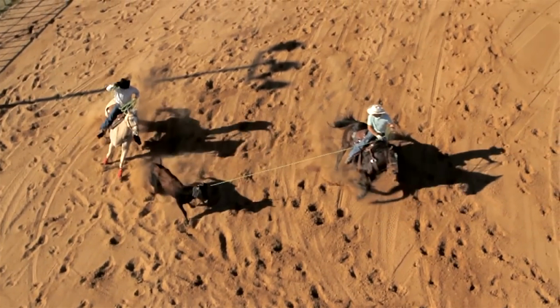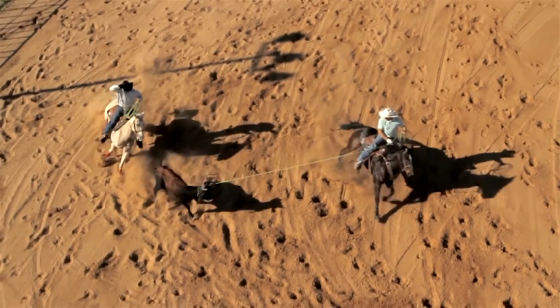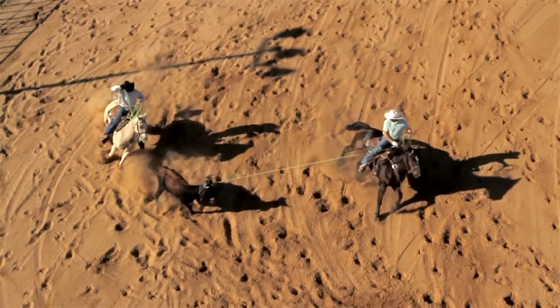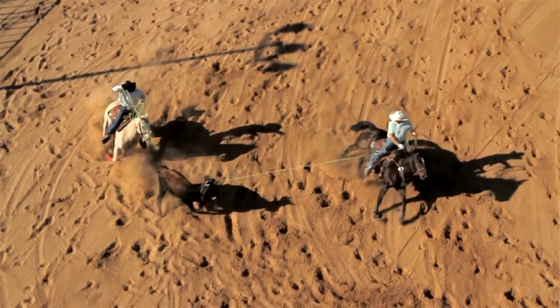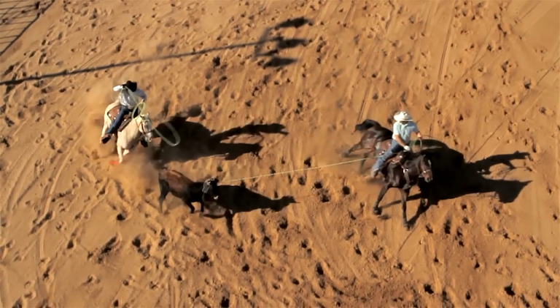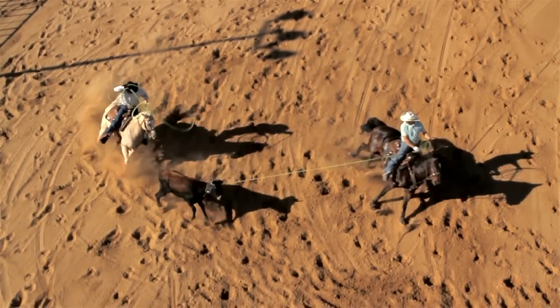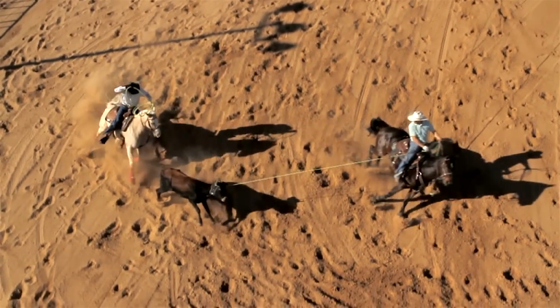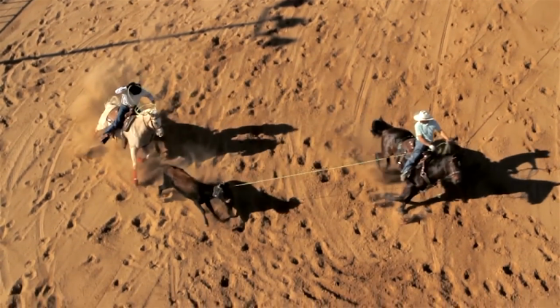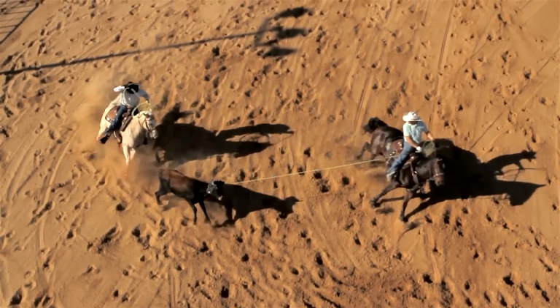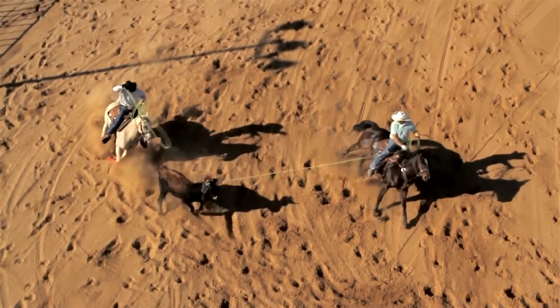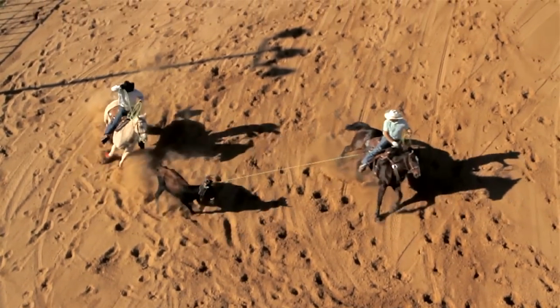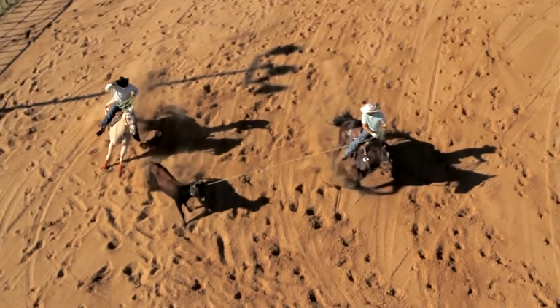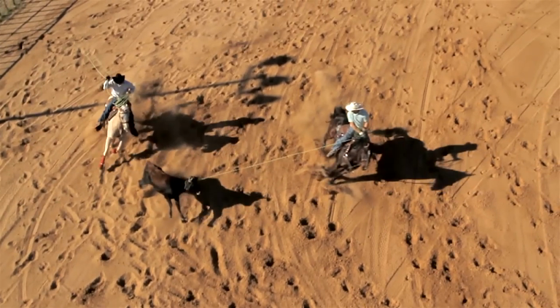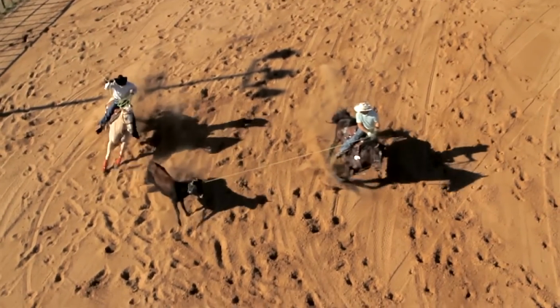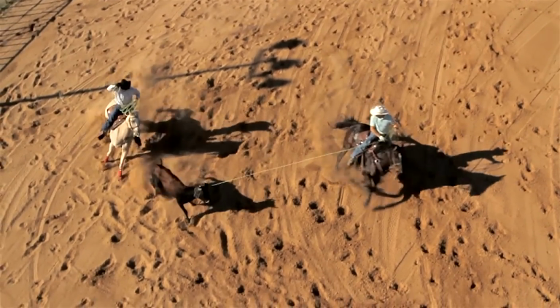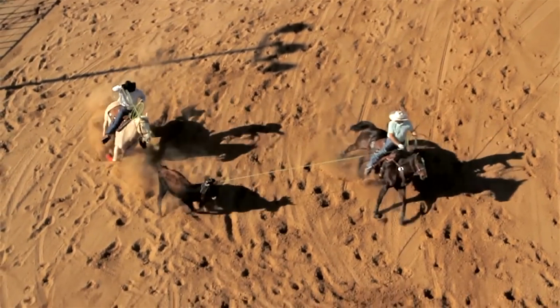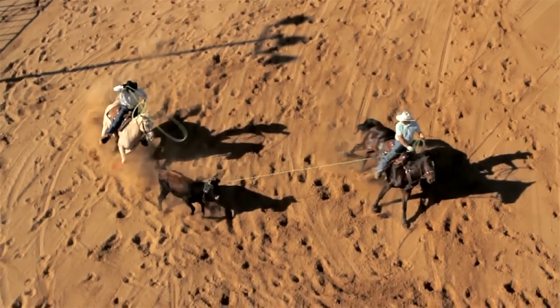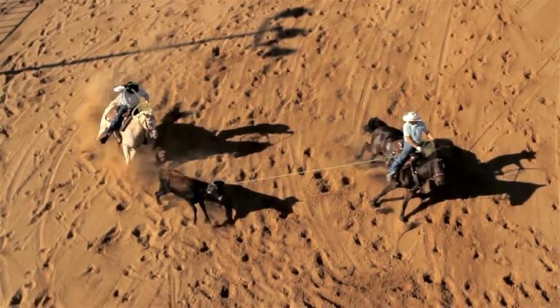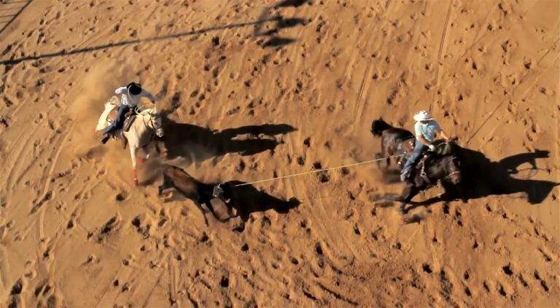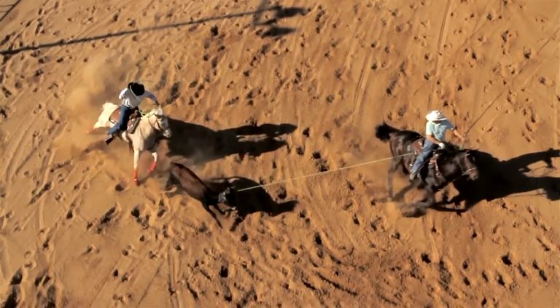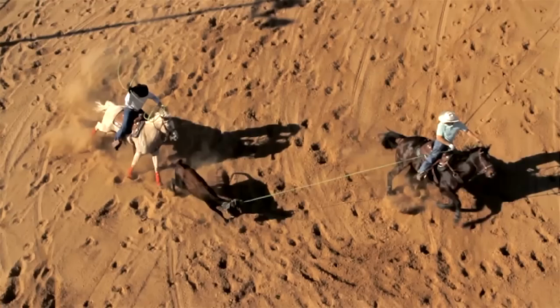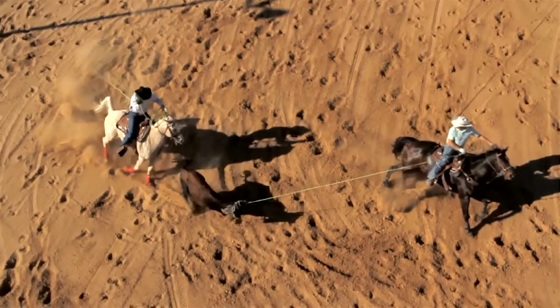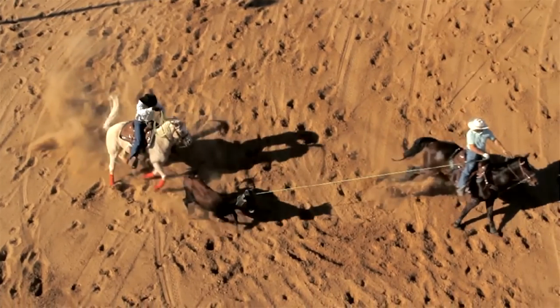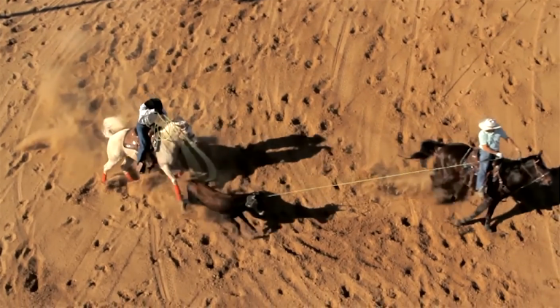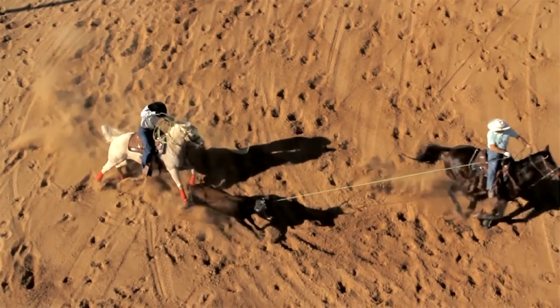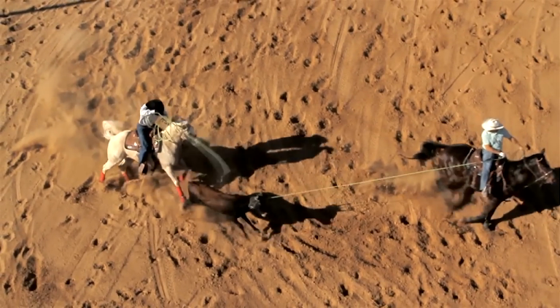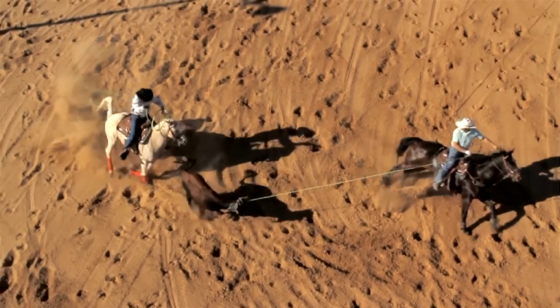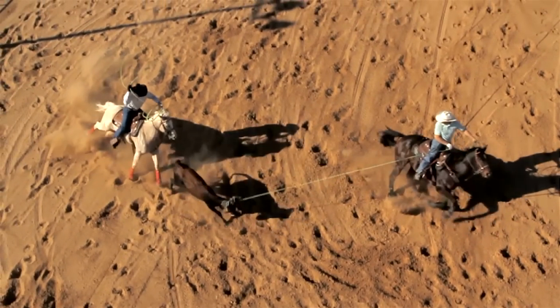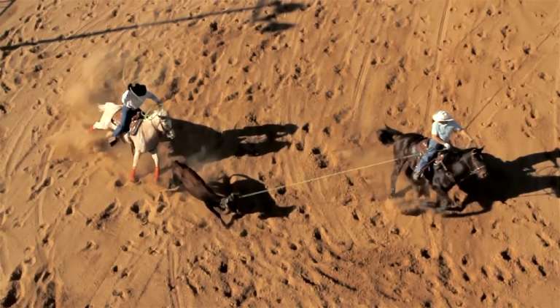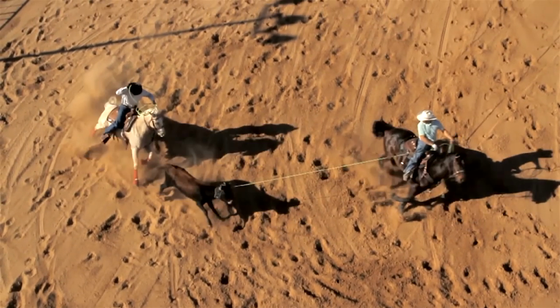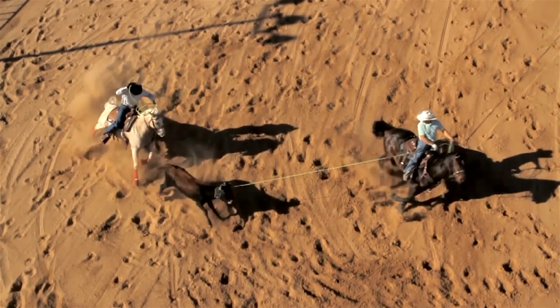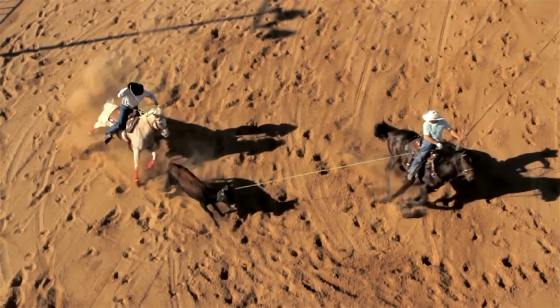I've always said that when you're throwing a baseball or a football, you want to make sure you're looking at what you're throwing at. And so many of us get too close to the steer, lose sight of our target, and then try to make a shot. So that's why we've got this overhead shot right here.